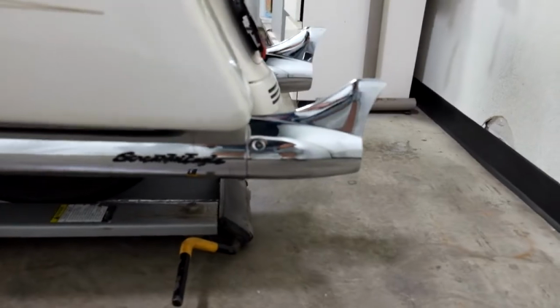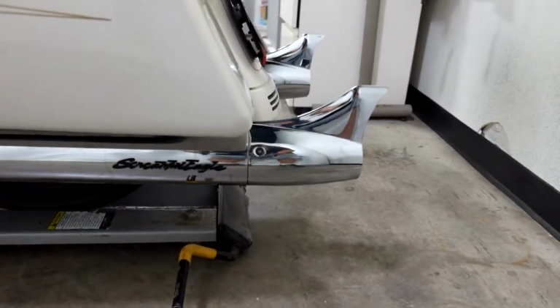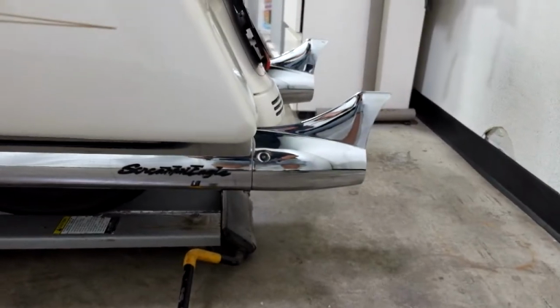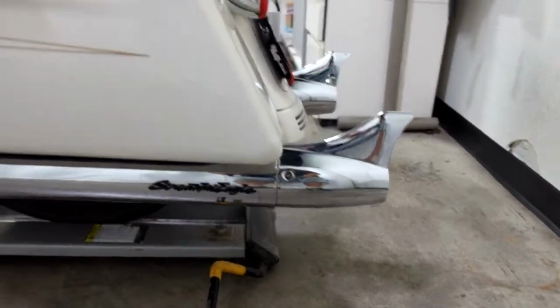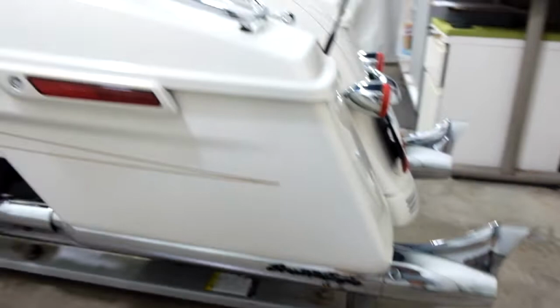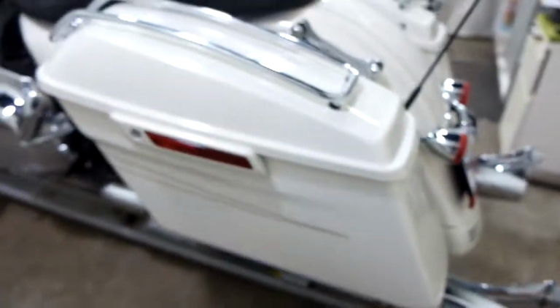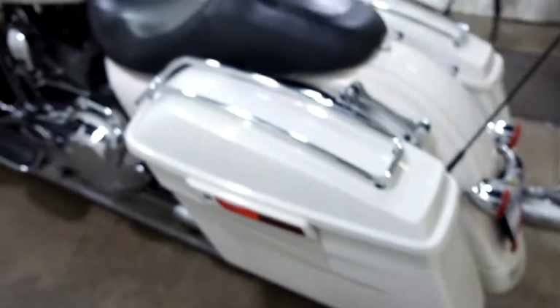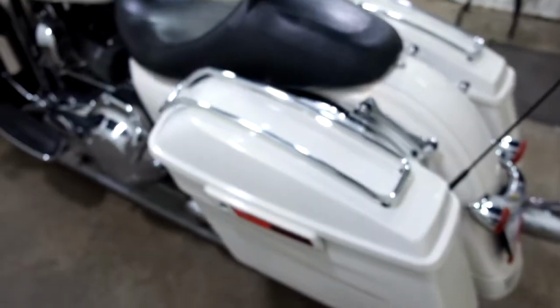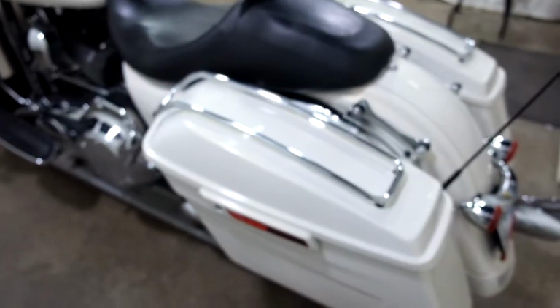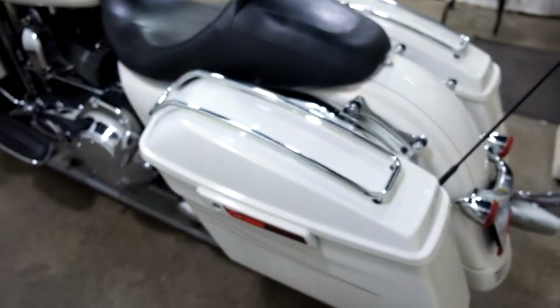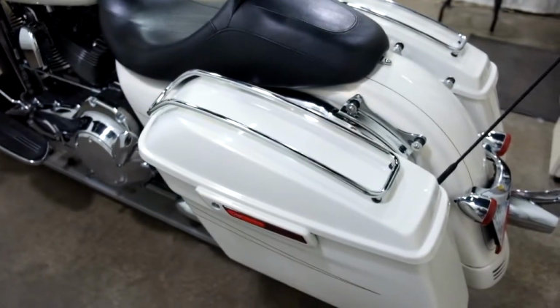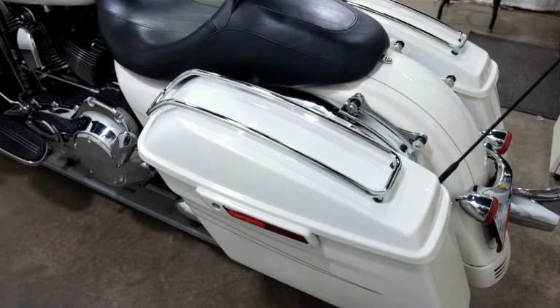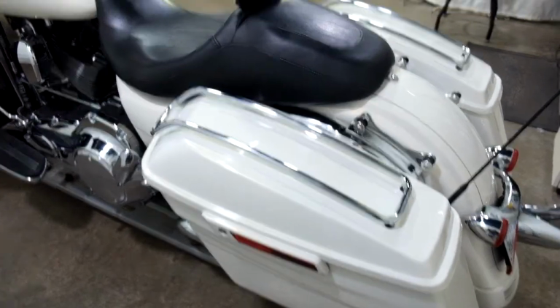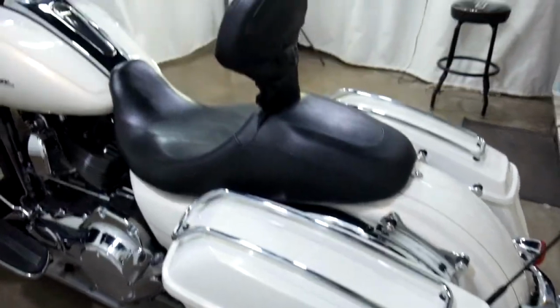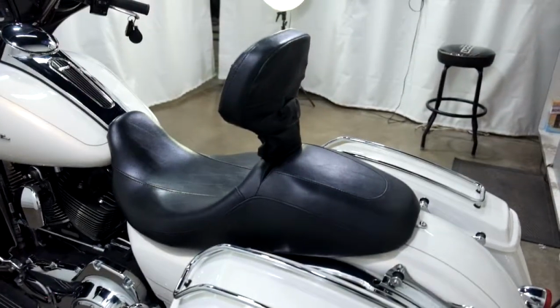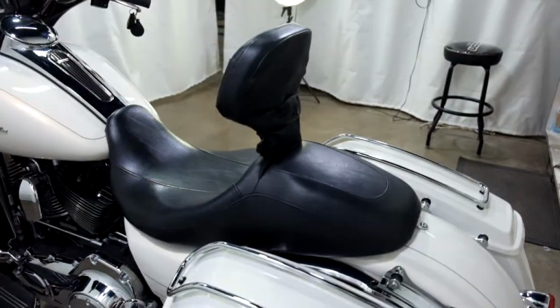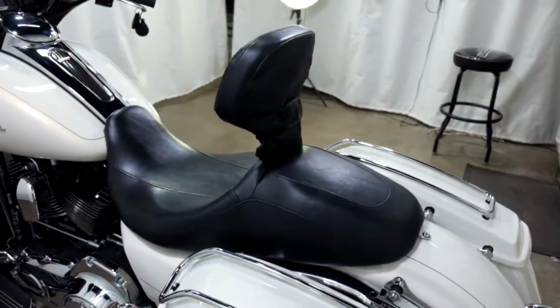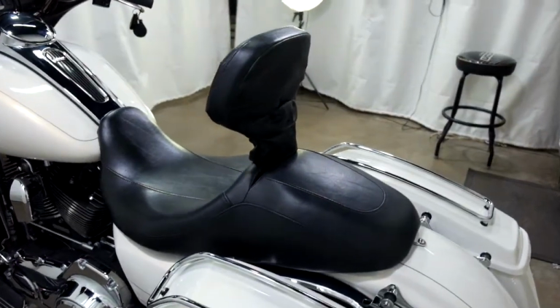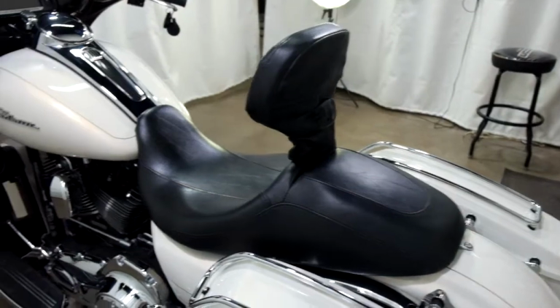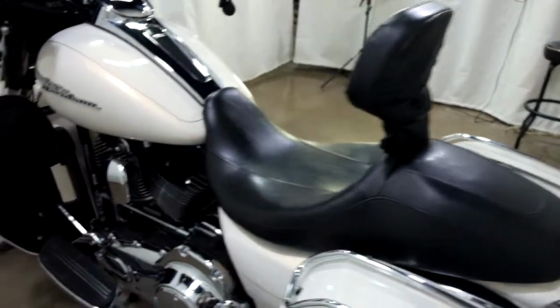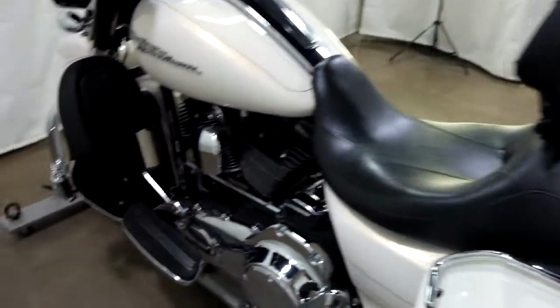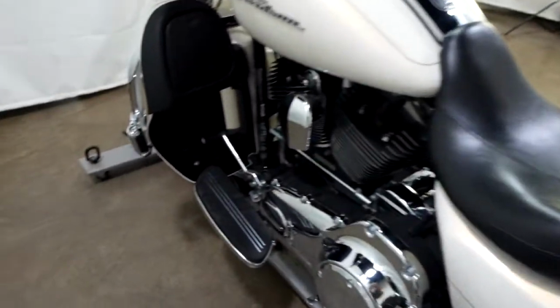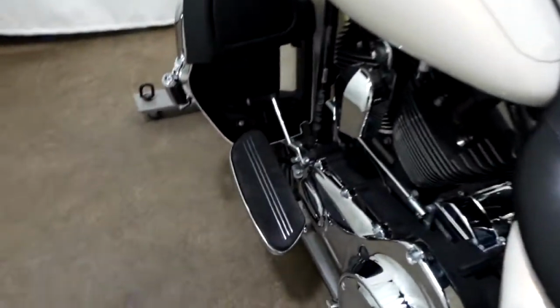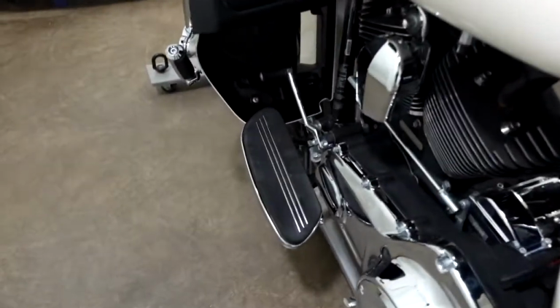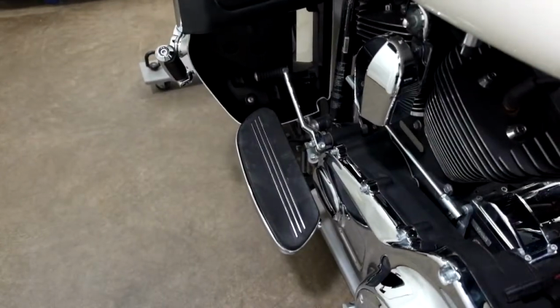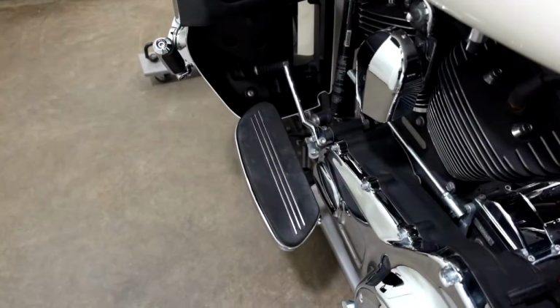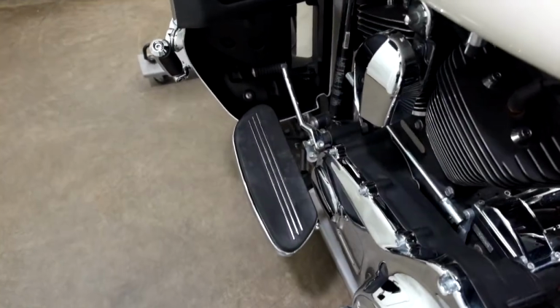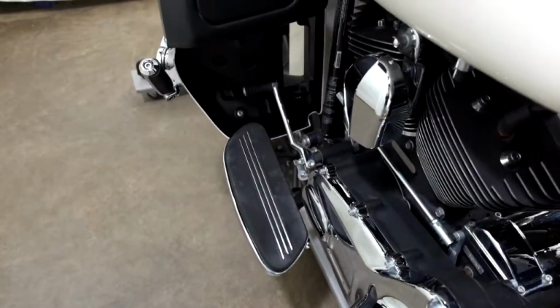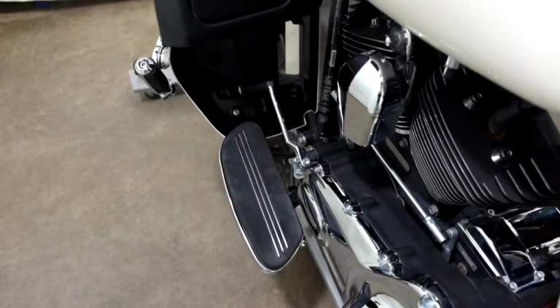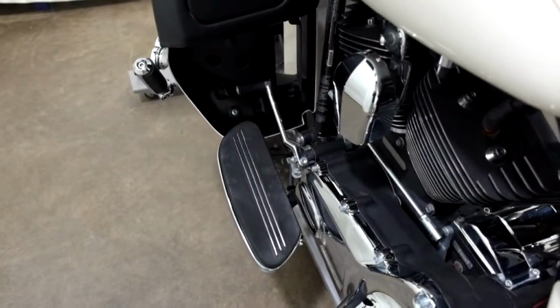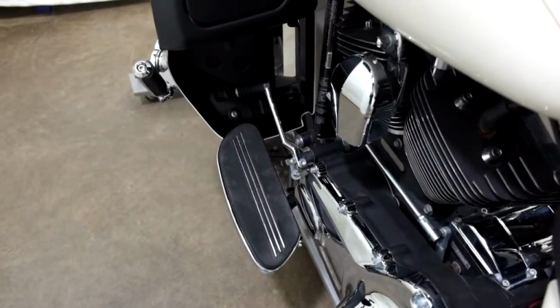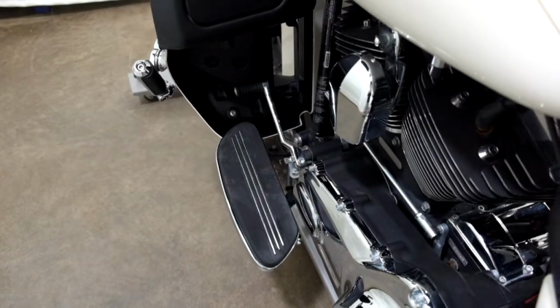The Screamin' Eagle fishtails, saddlebag rack, driver's backrest, footboards for the driver — turned strictly into a toe shifter.